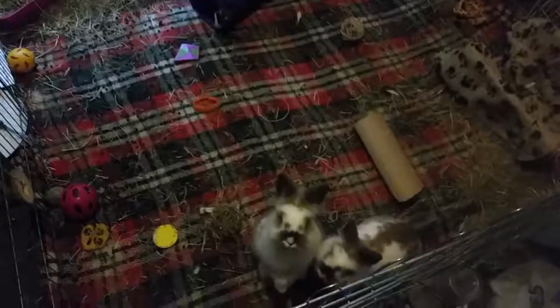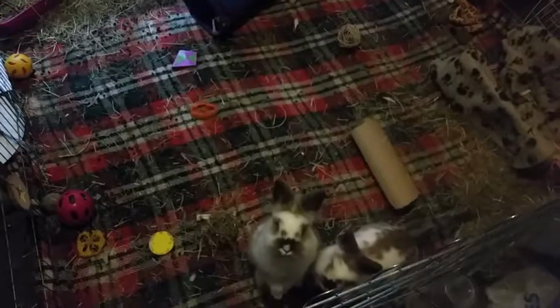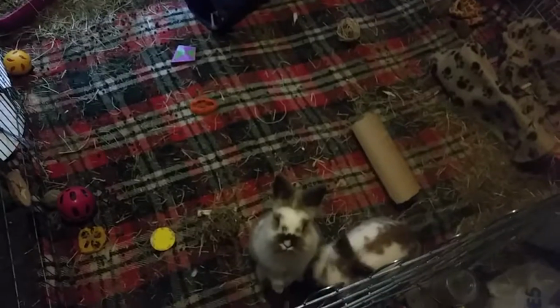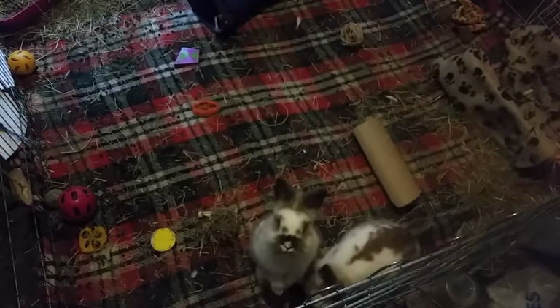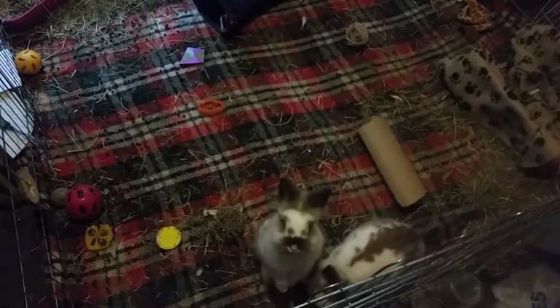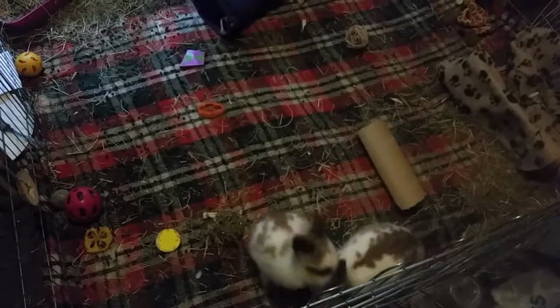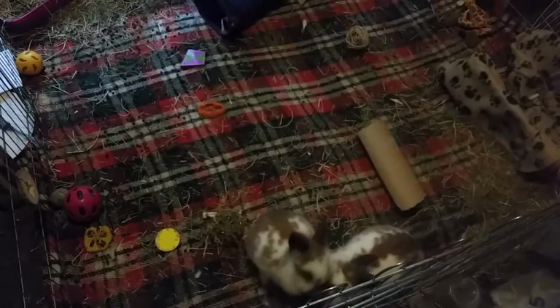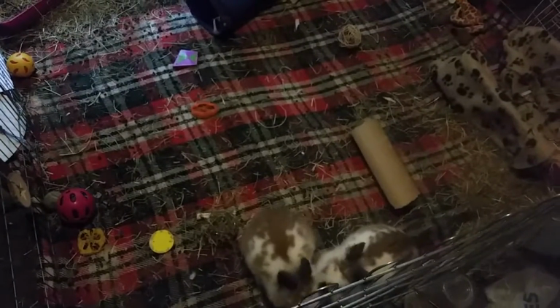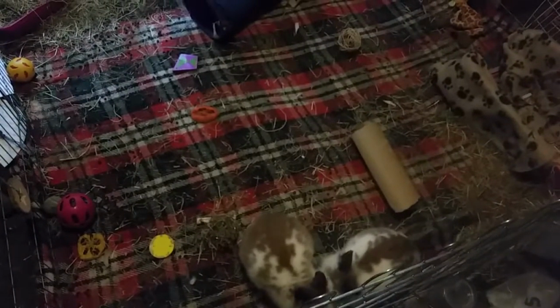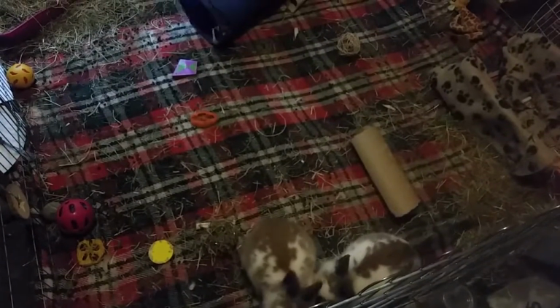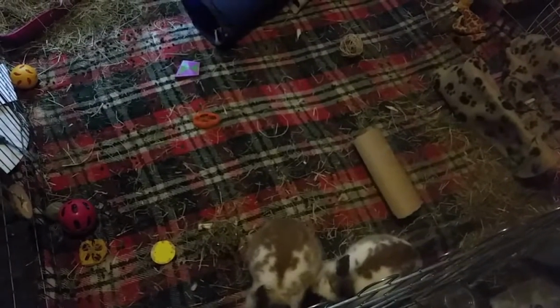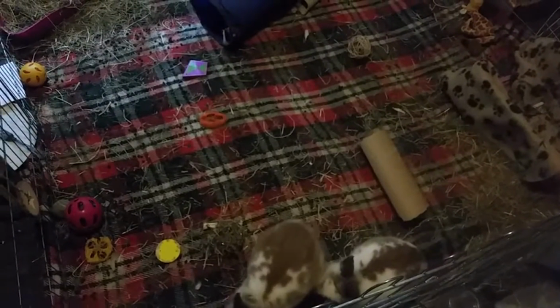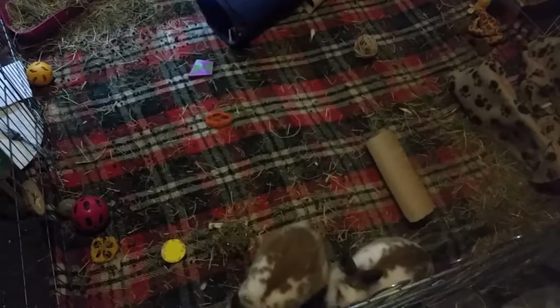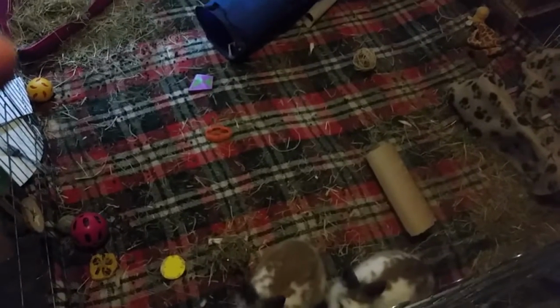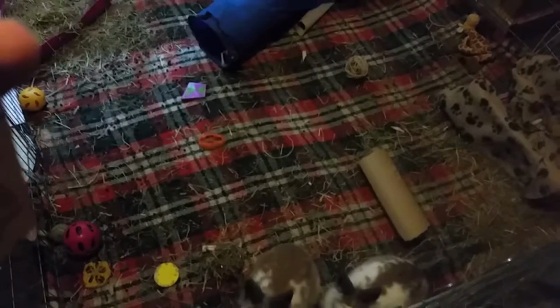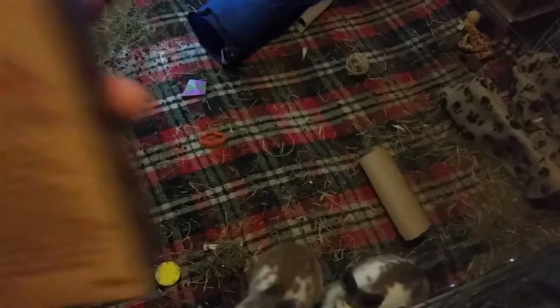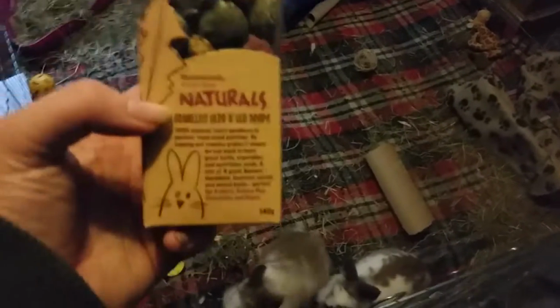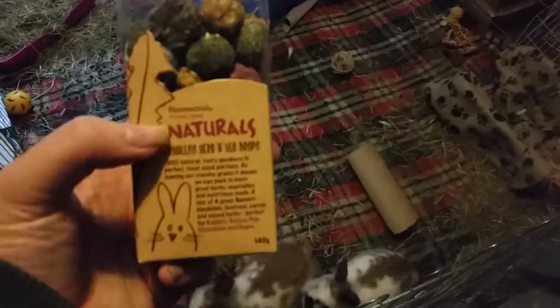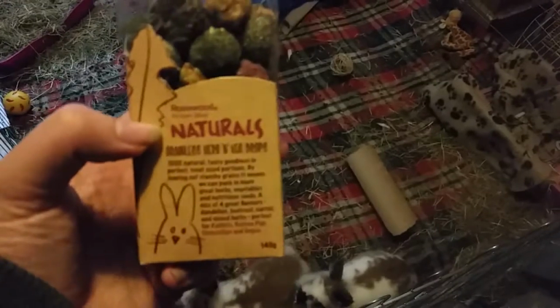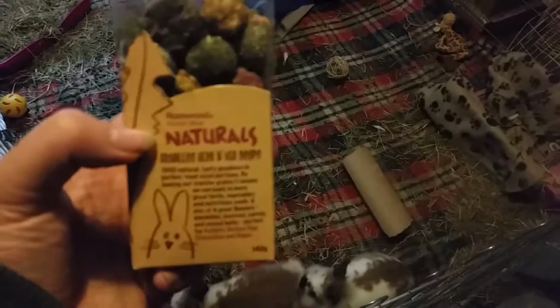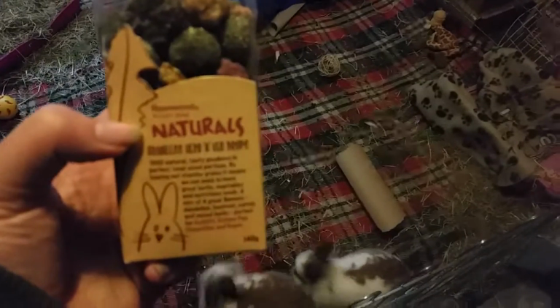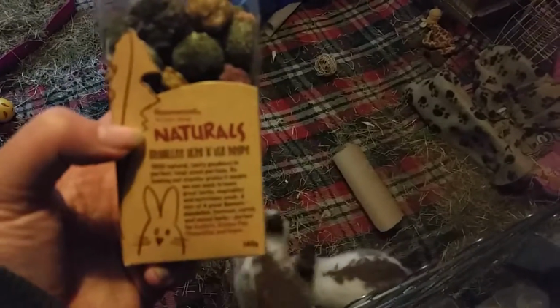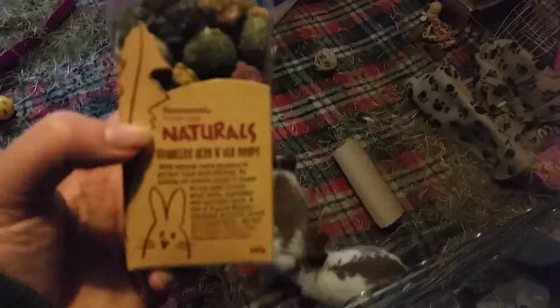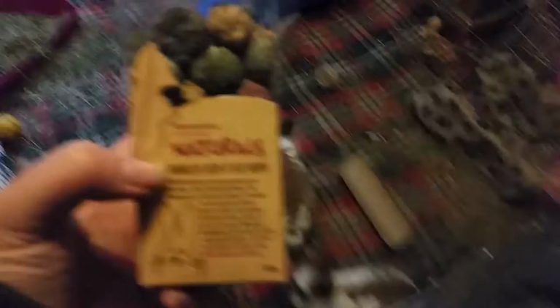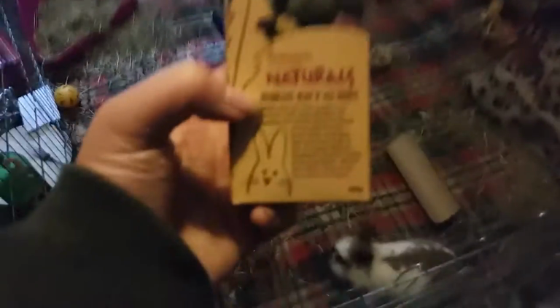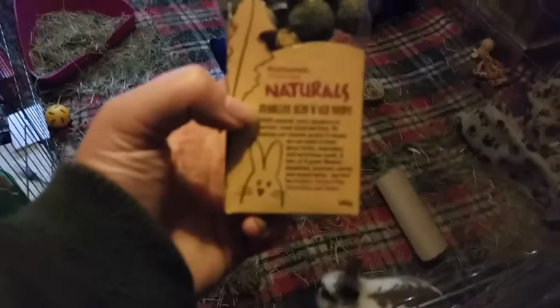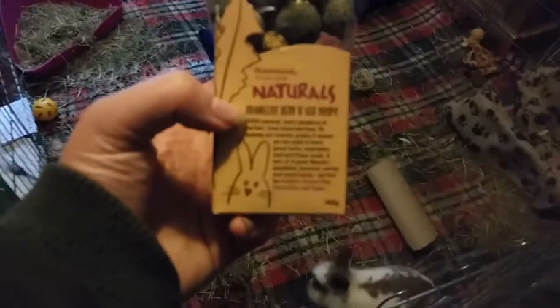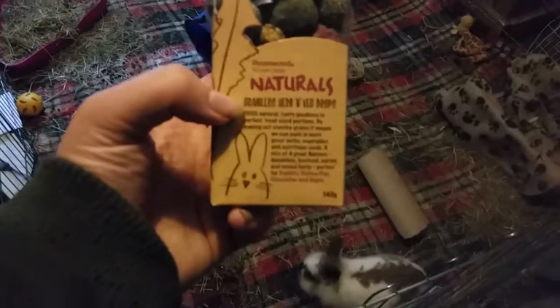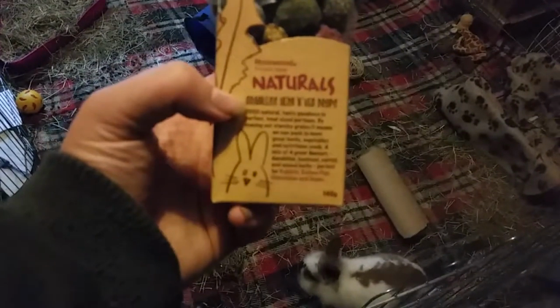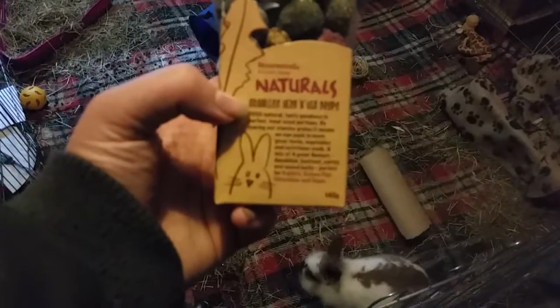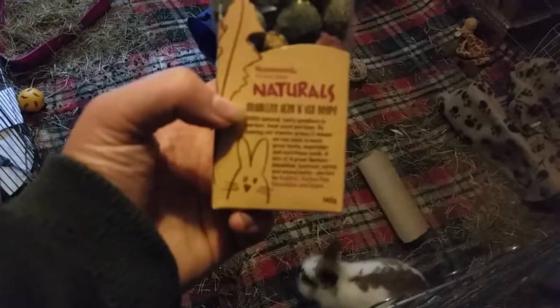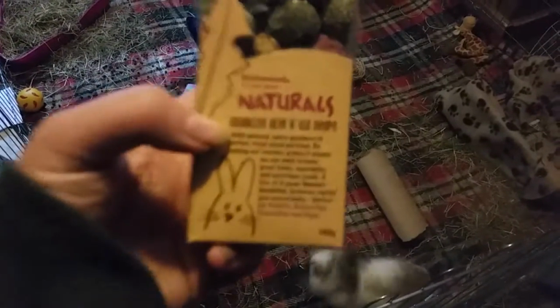Hey guys, so I've just been to the pet store, which is Pimp Up Pet Supplies, and I got these Rosewood Naturals Grainless Herb and Veg Drops.